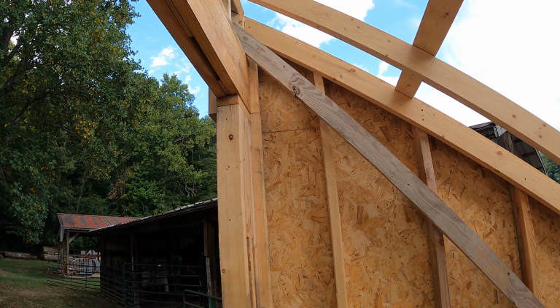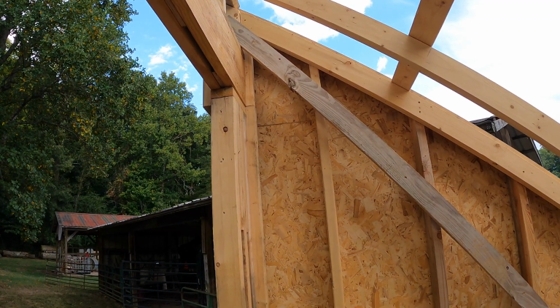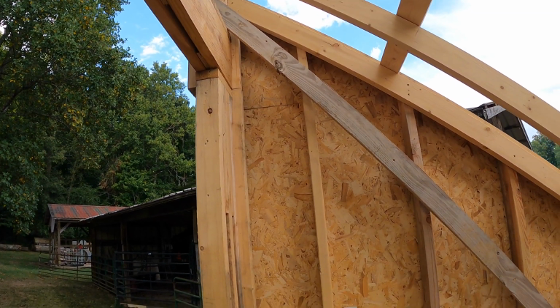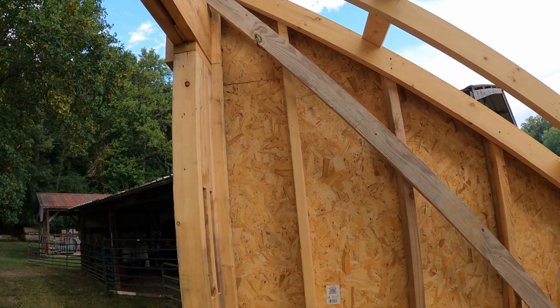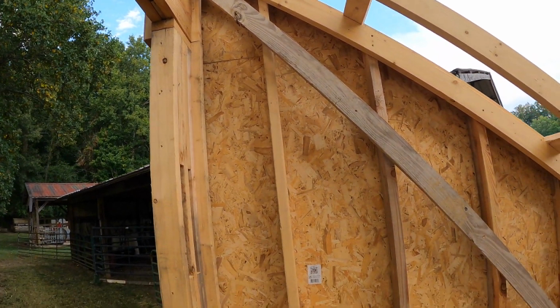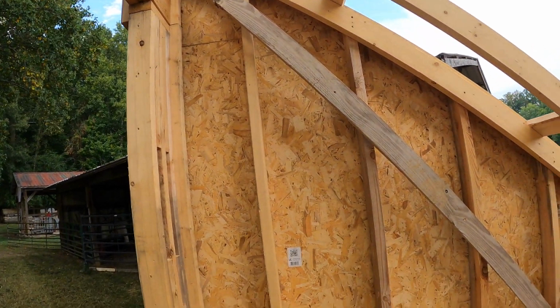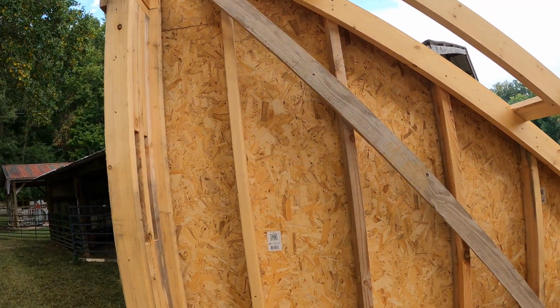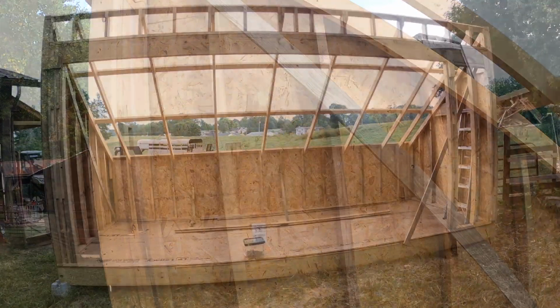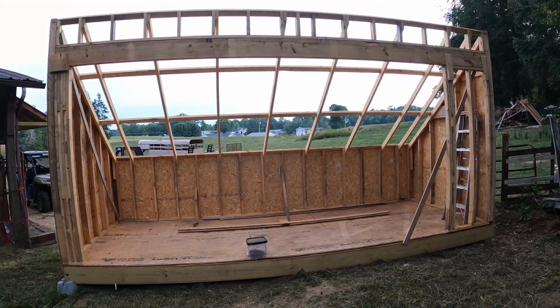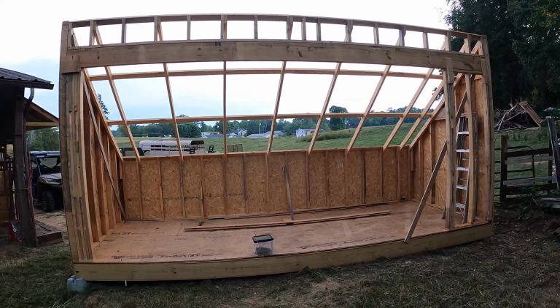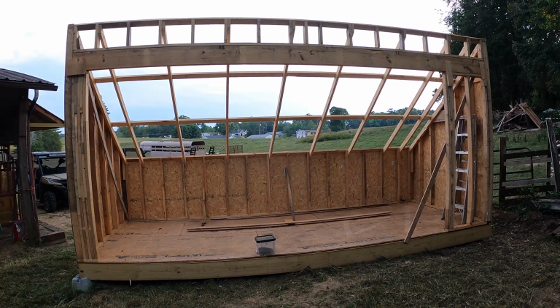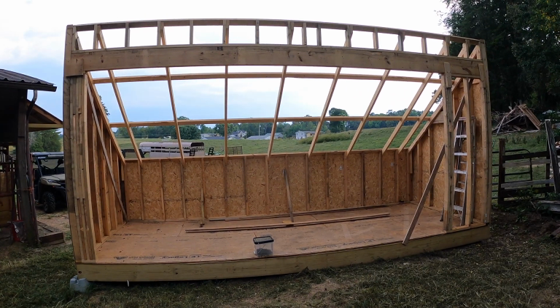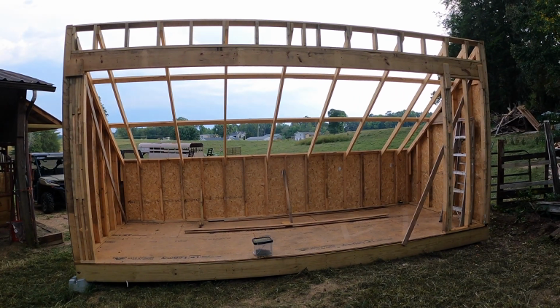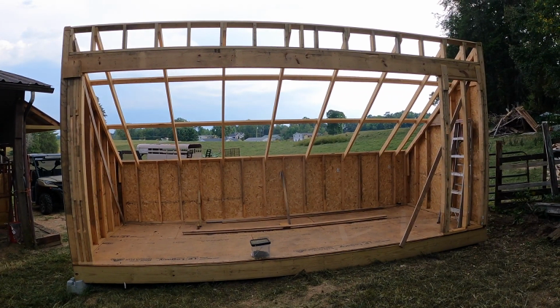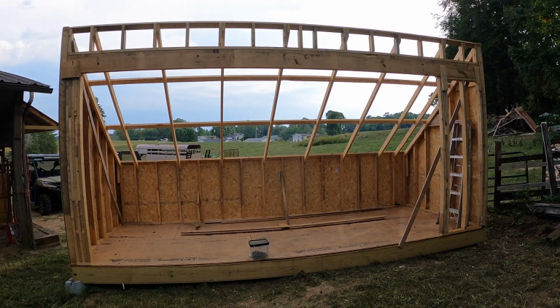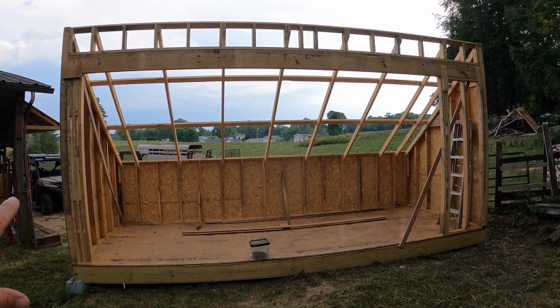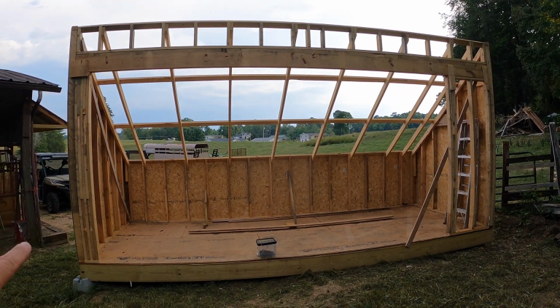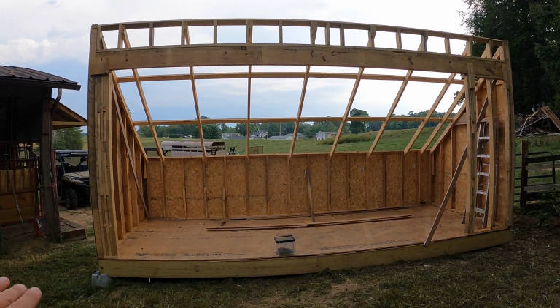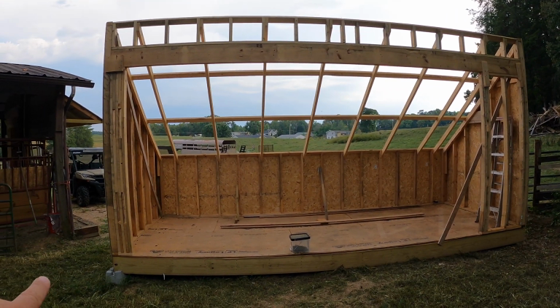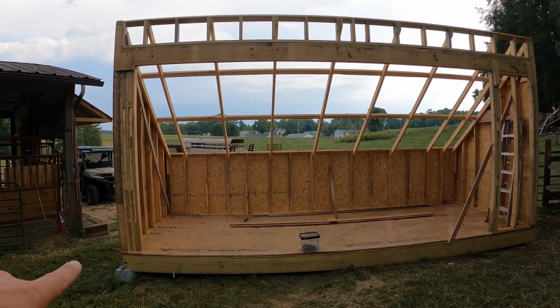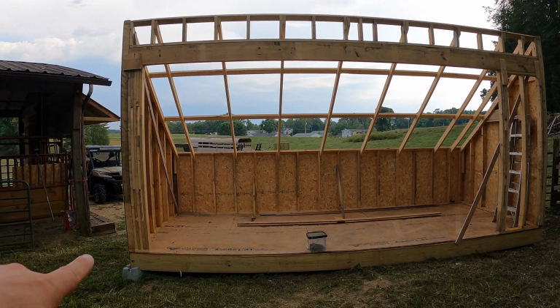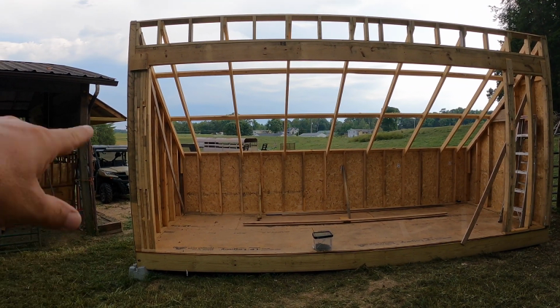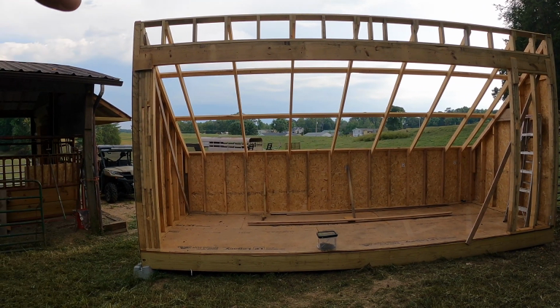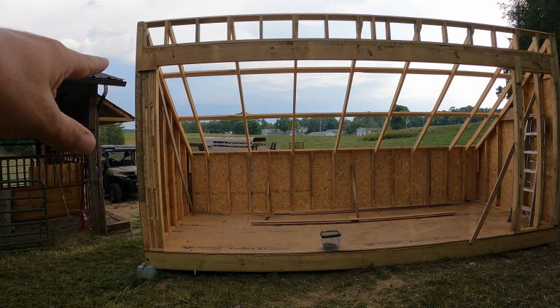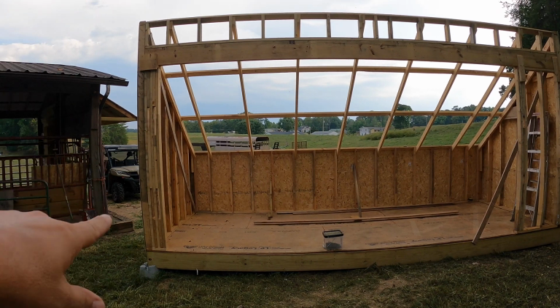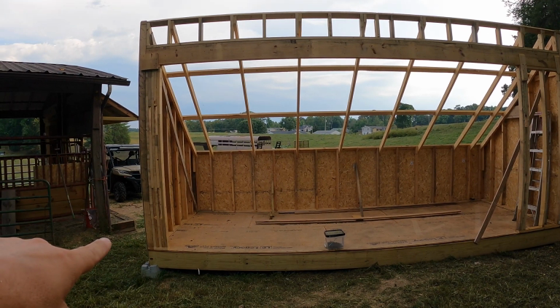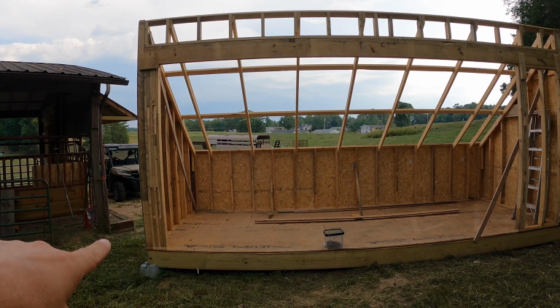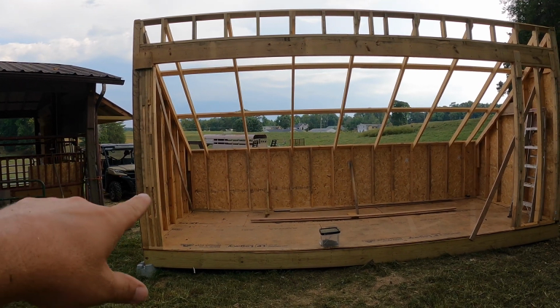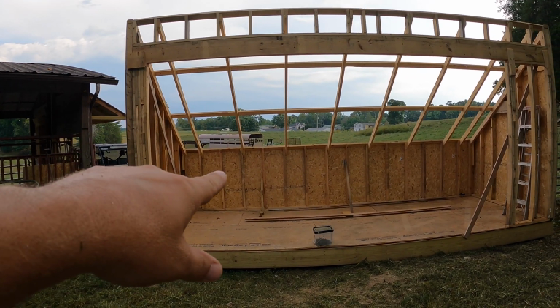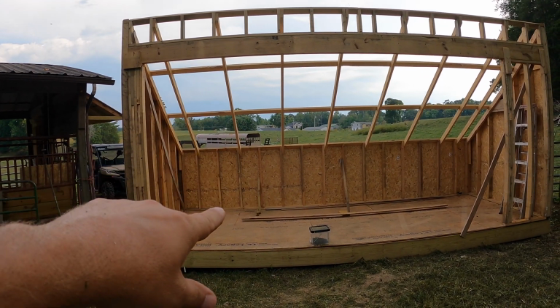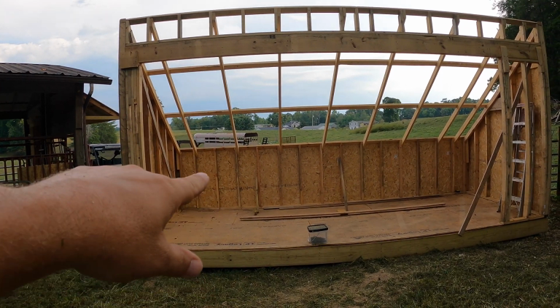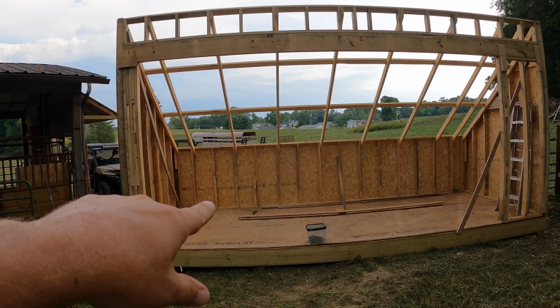We just need to get it insulated now. Here's another look from the backside. We went 10 feet tall back here on this back wall and then 4 feet high on the front.